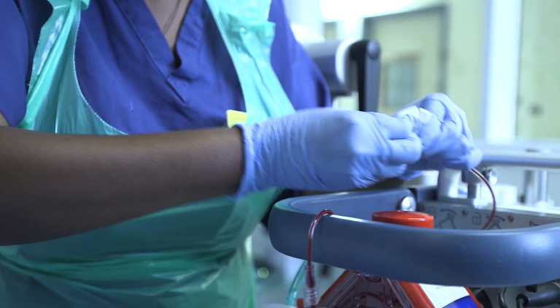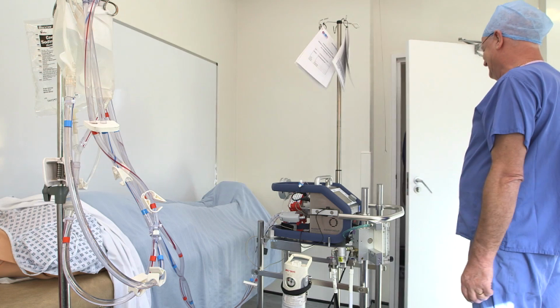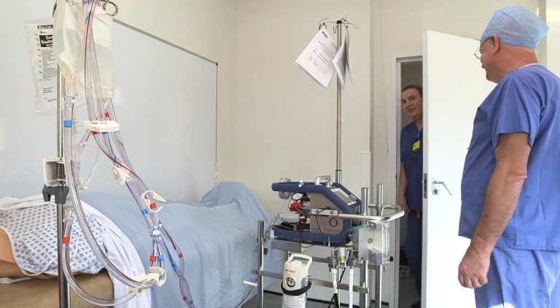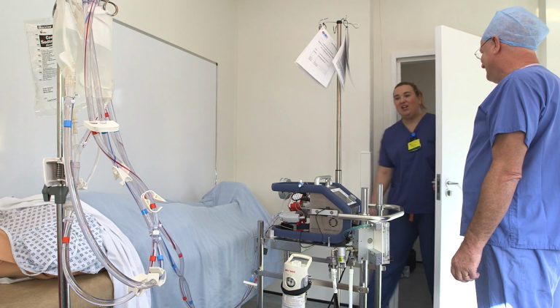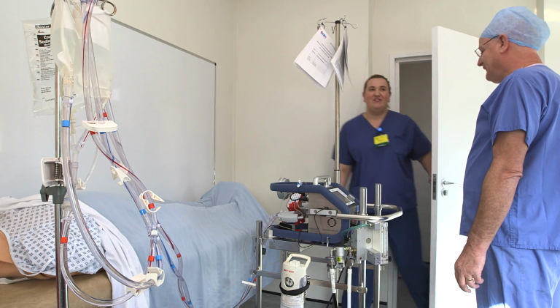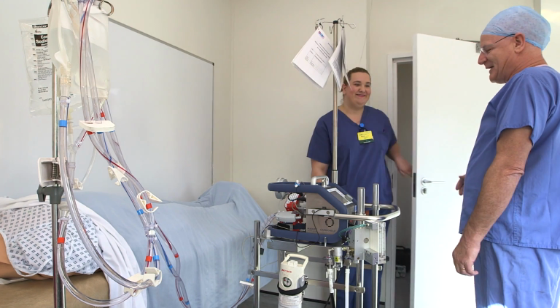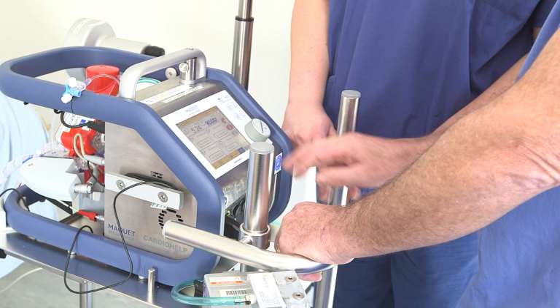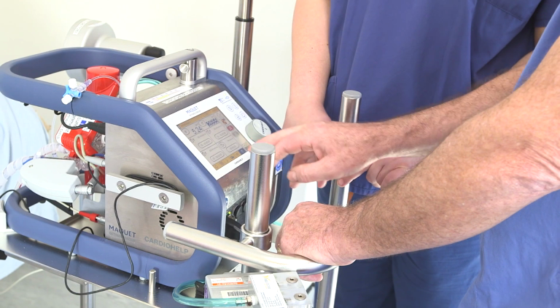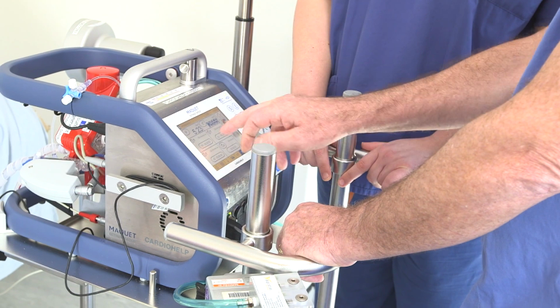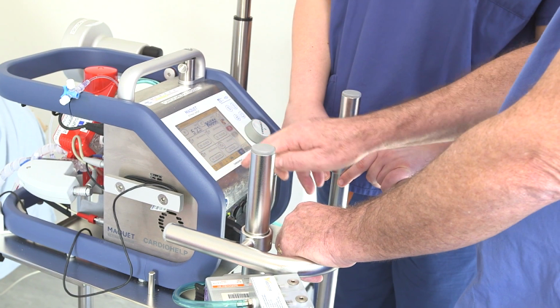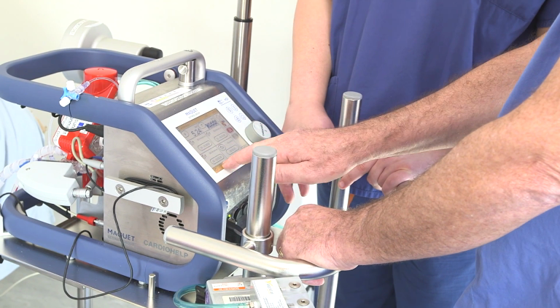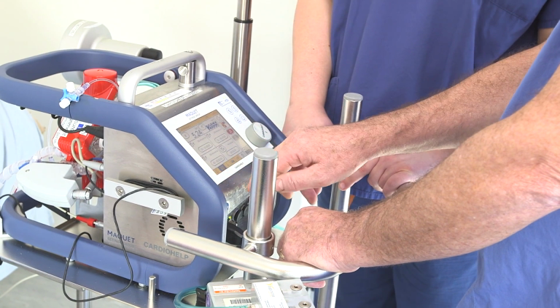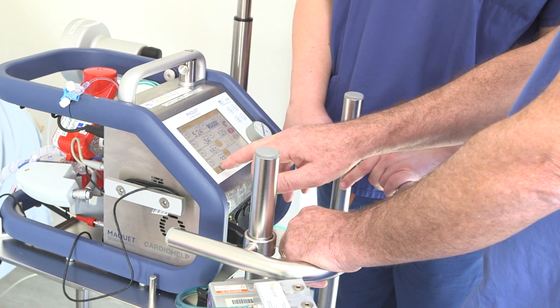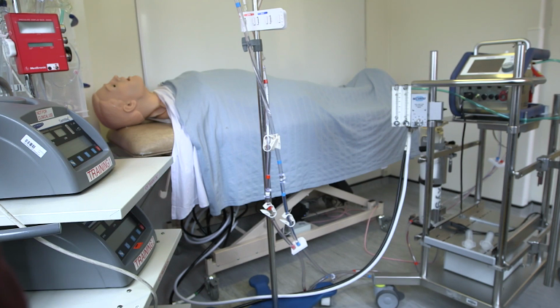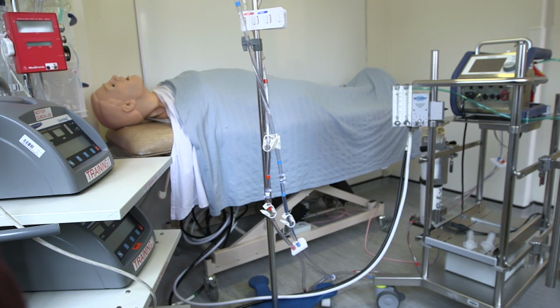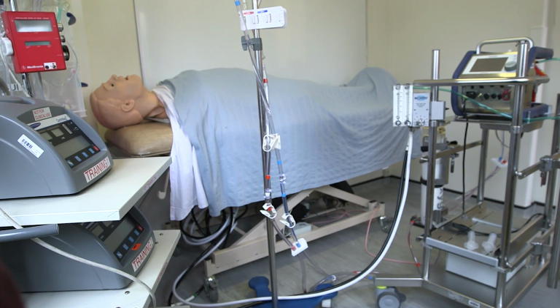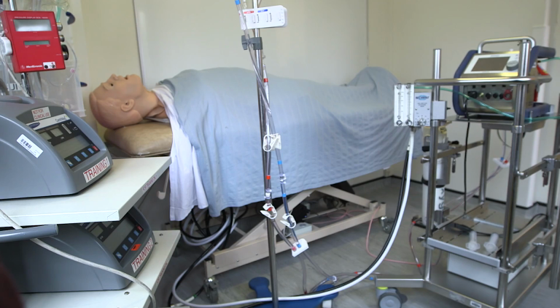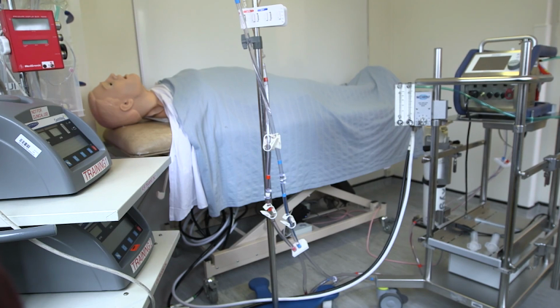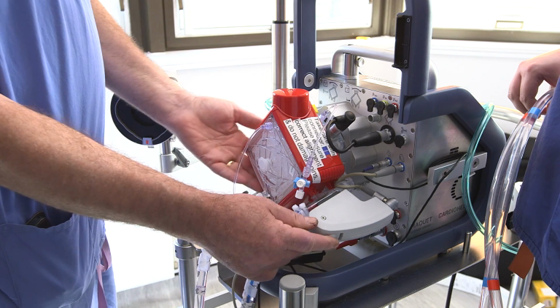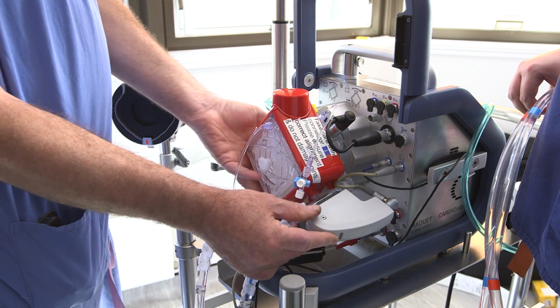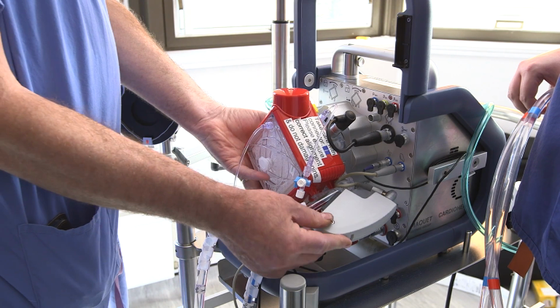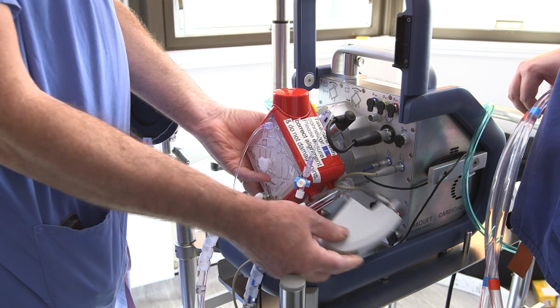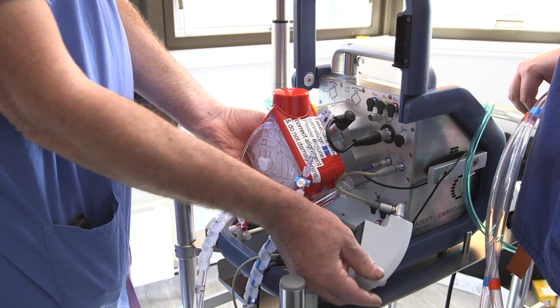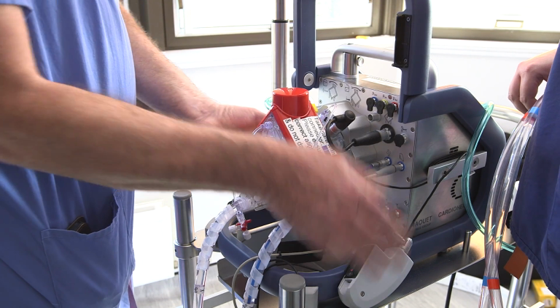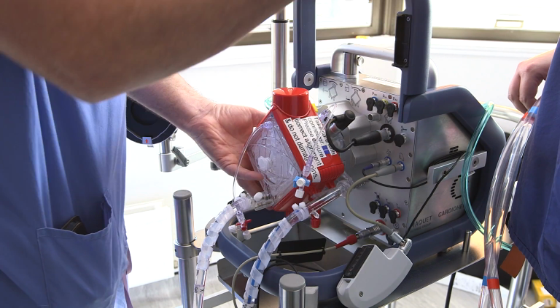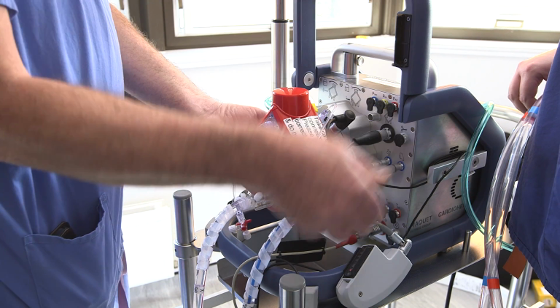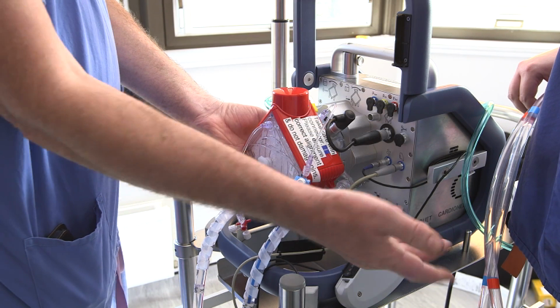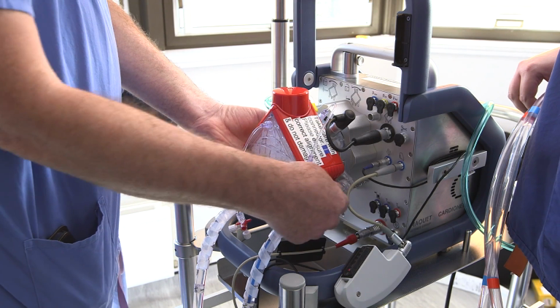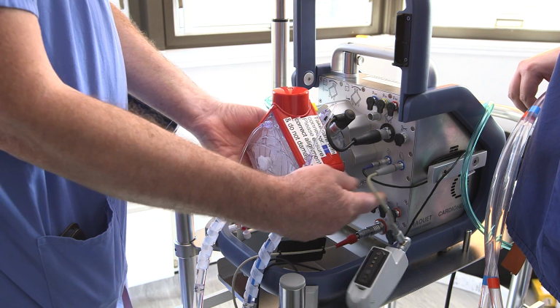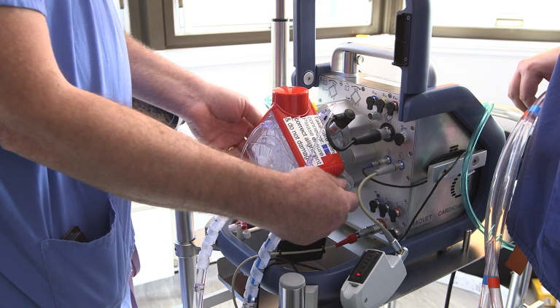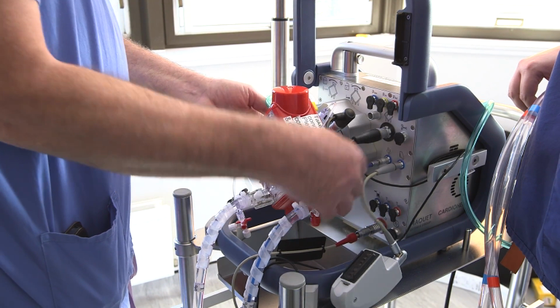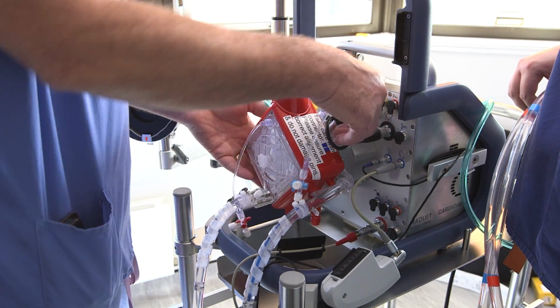To maintain the expert level of knowledge and skills of the team, we have a dedicated training room next to the ICU which is used for all practical aspects of training and simulation in ECMO.